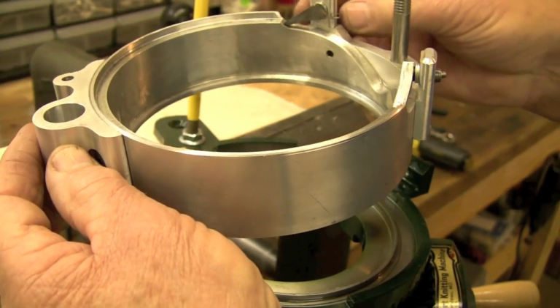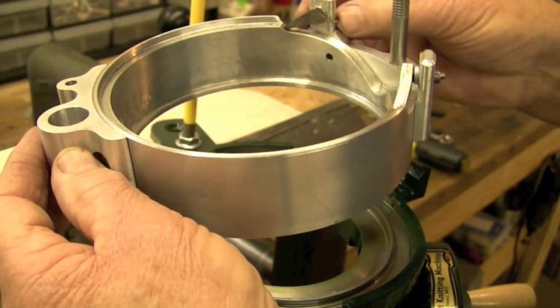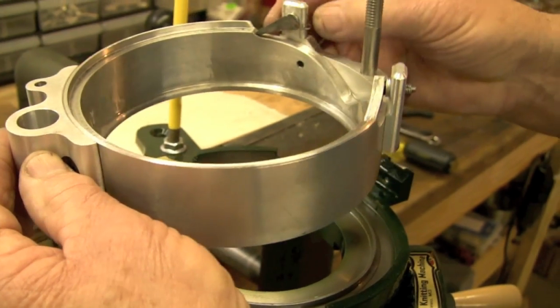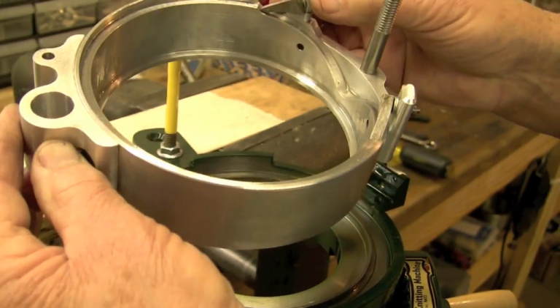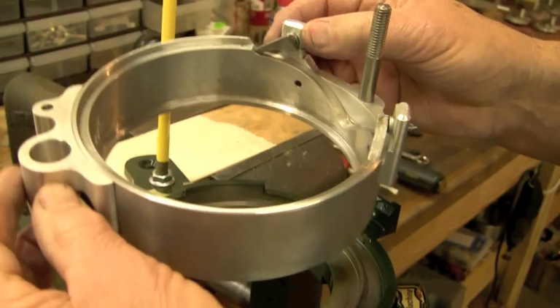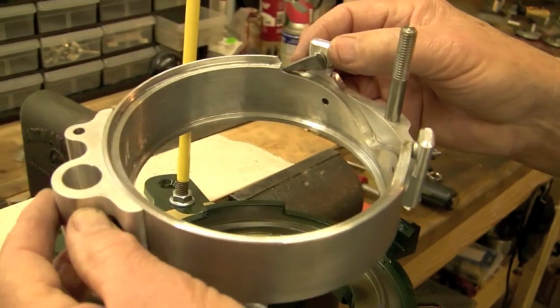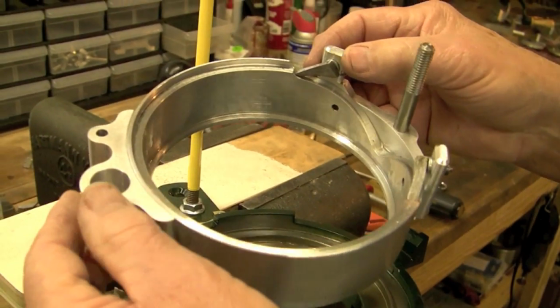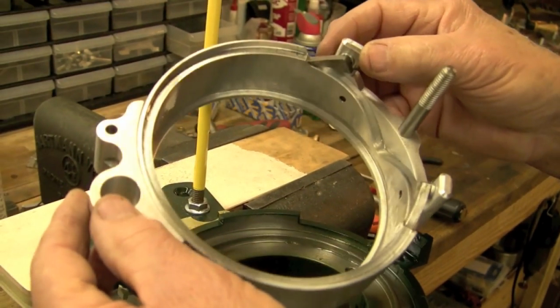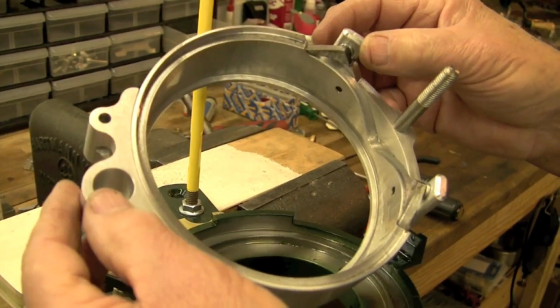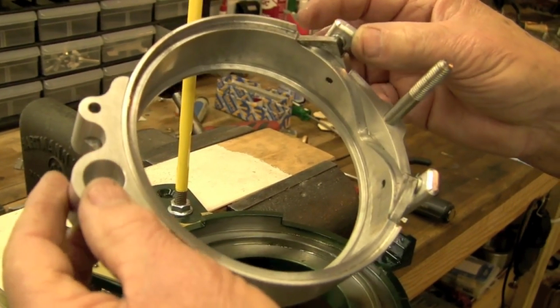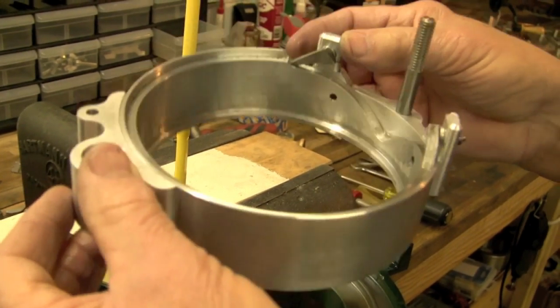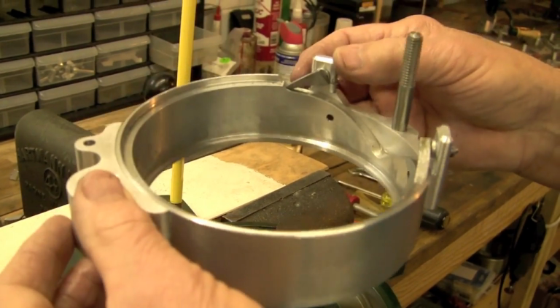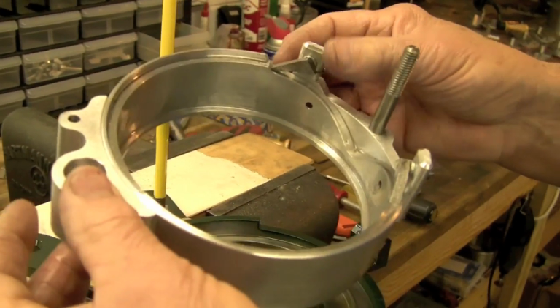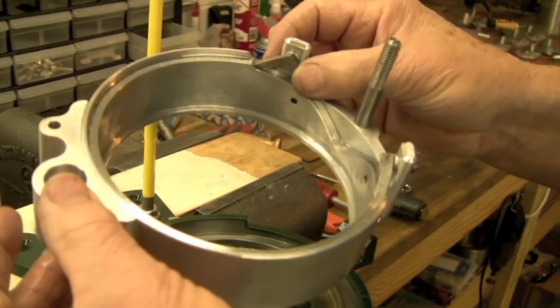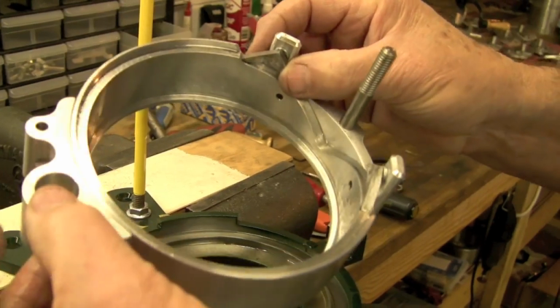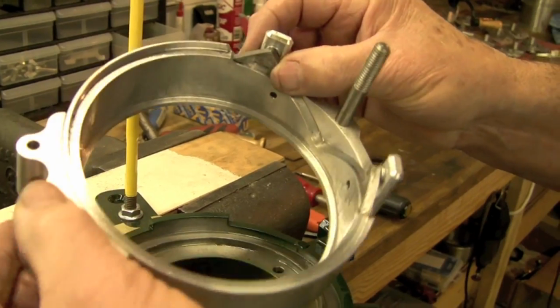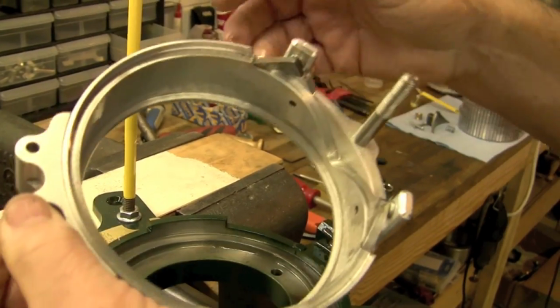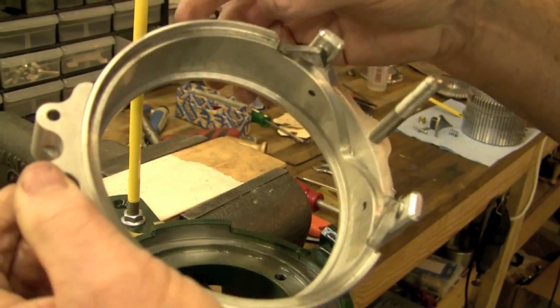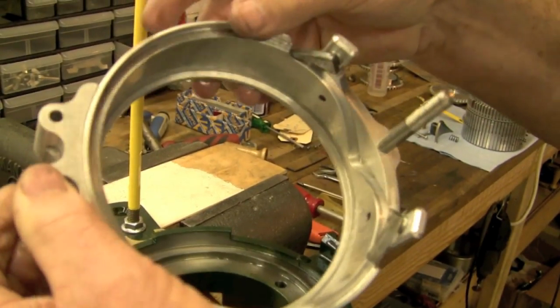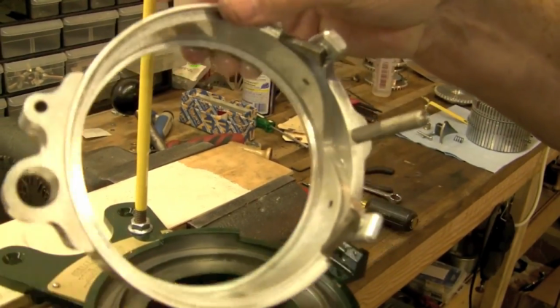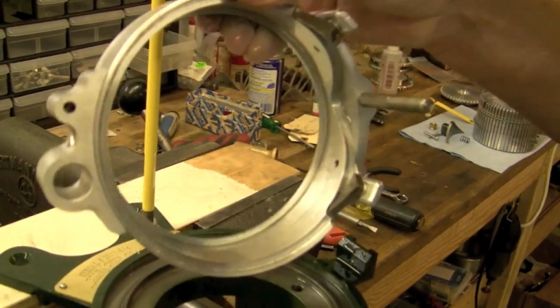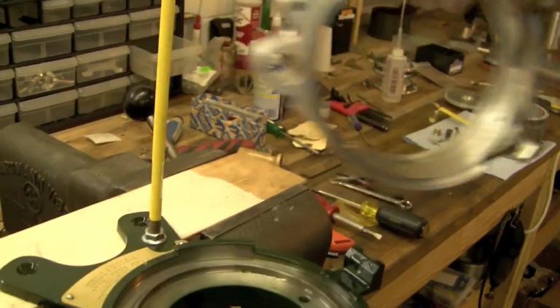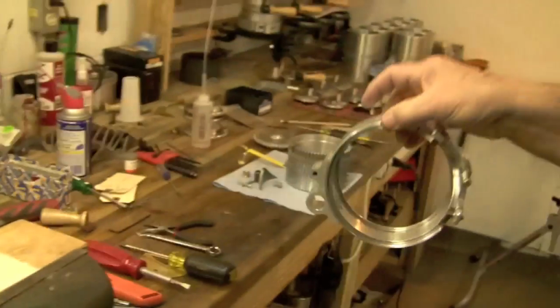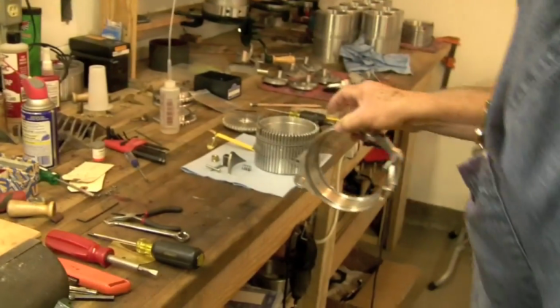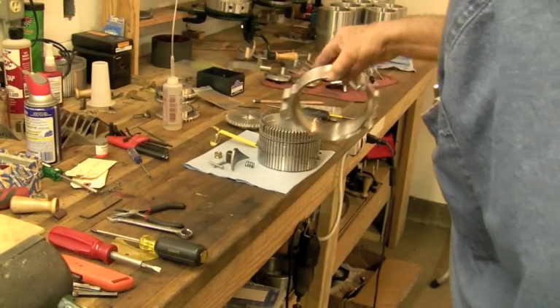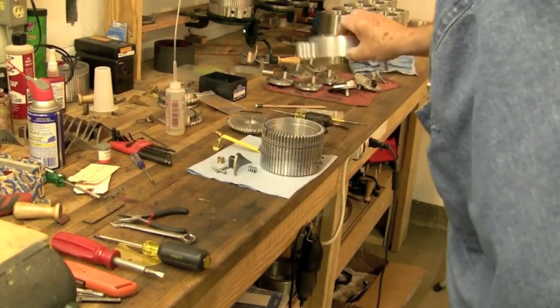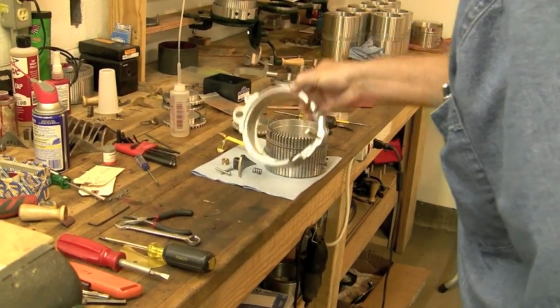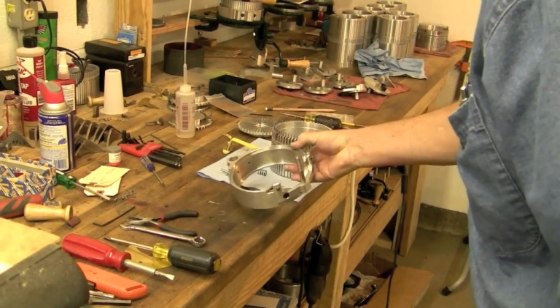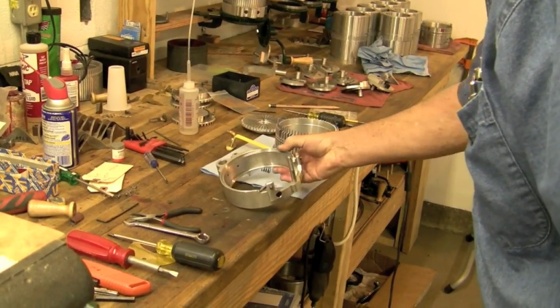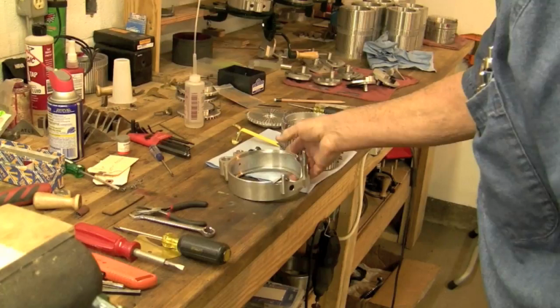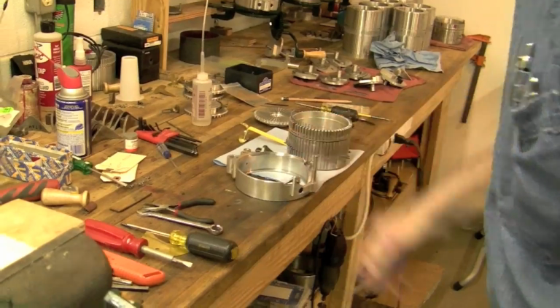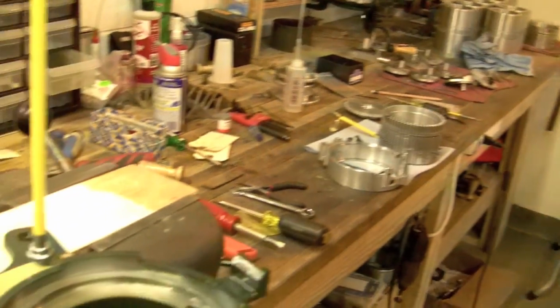You can take the cam shell off and clean it. Hot soapy water, solvent, WD-40 — whatever you want to do is fine. You can't hurt it. And lay it over here on the cloth.